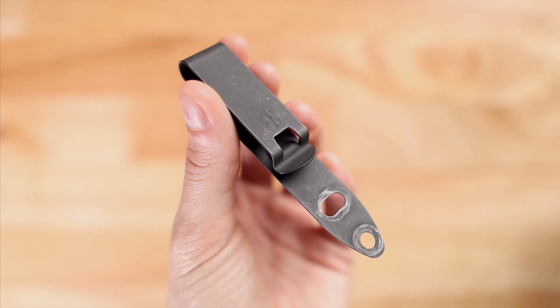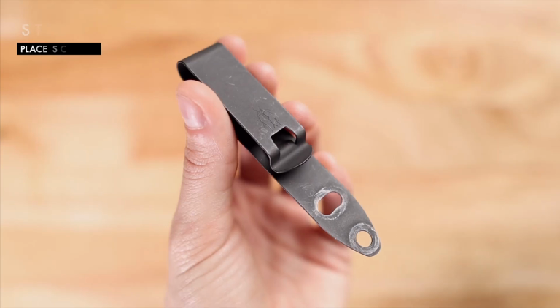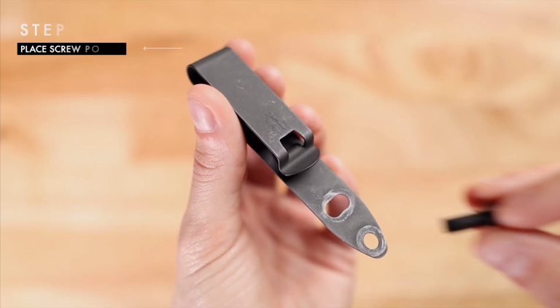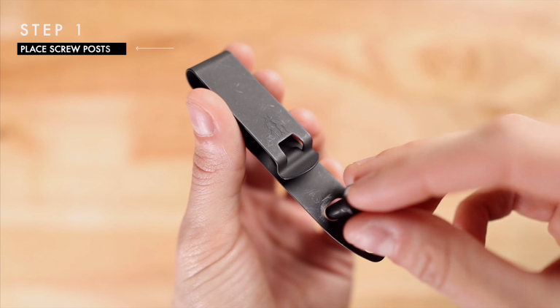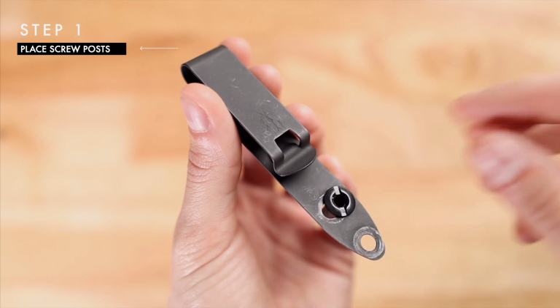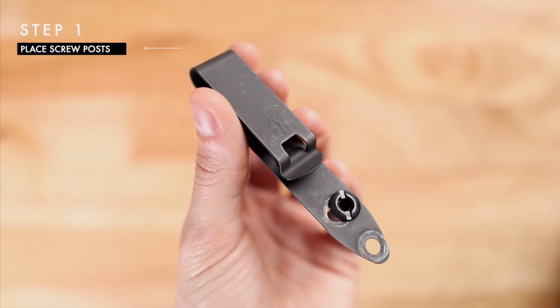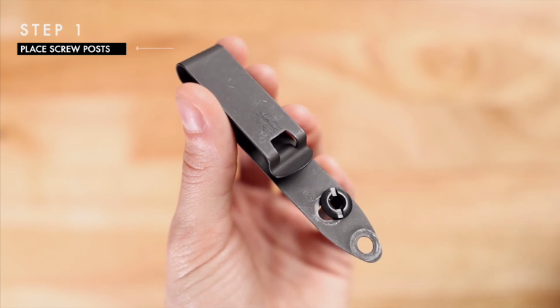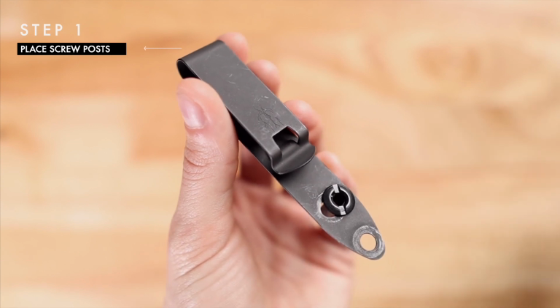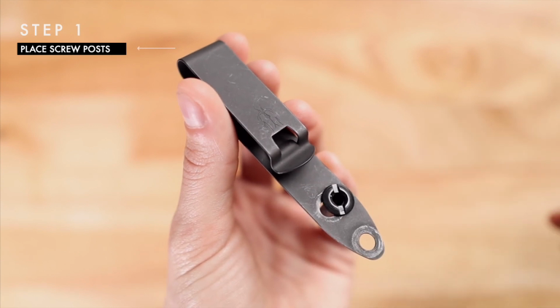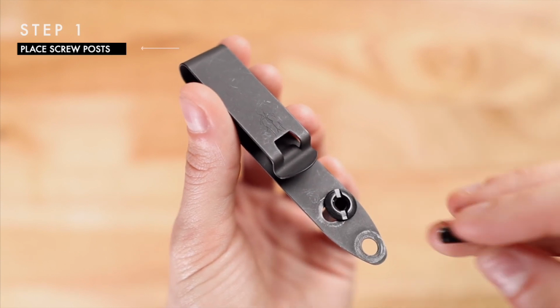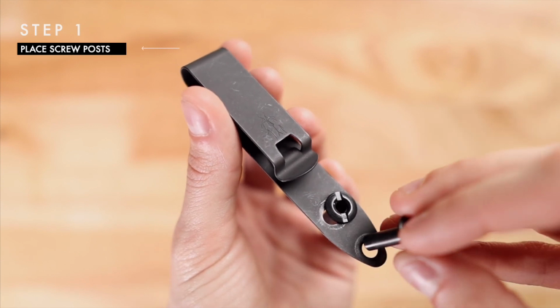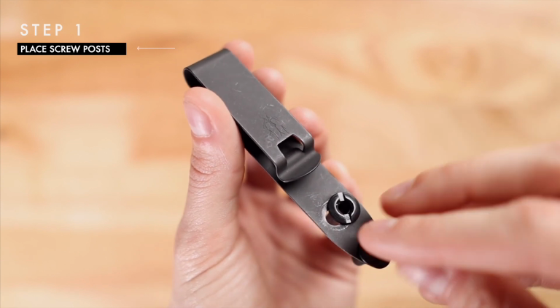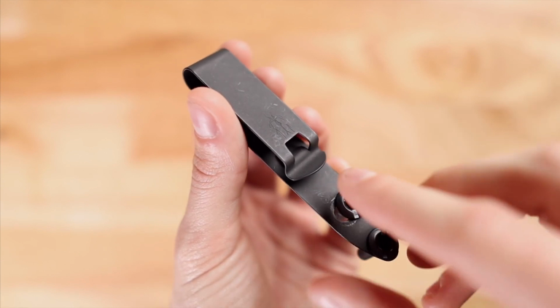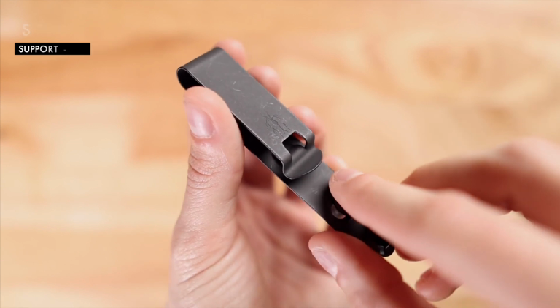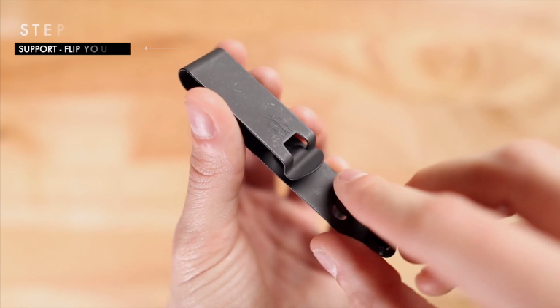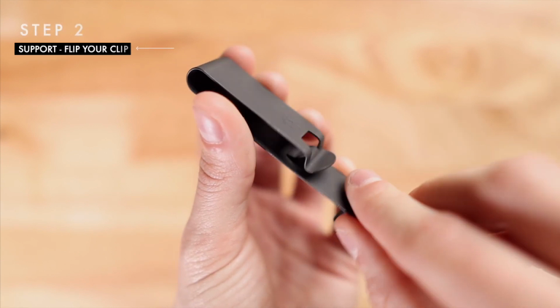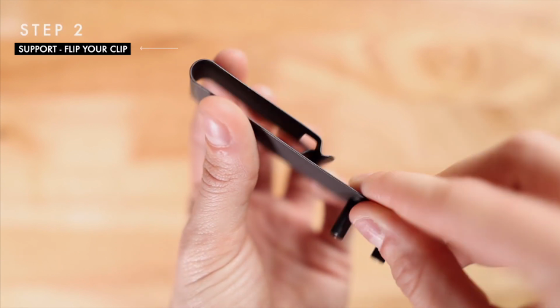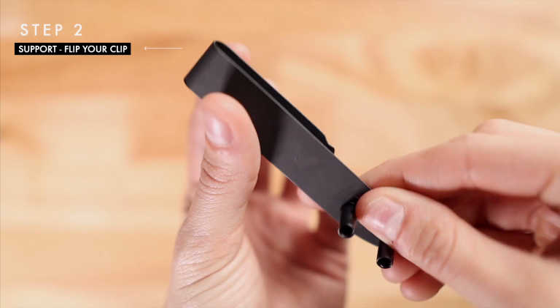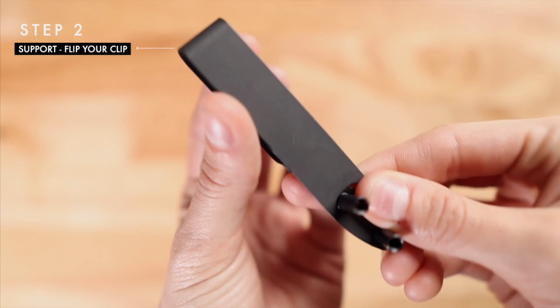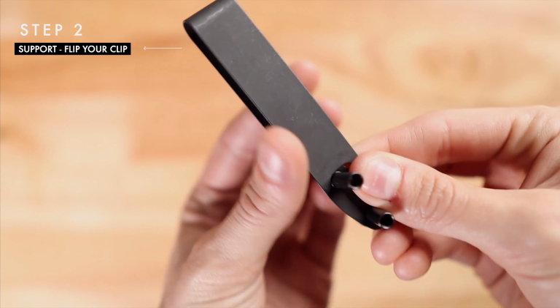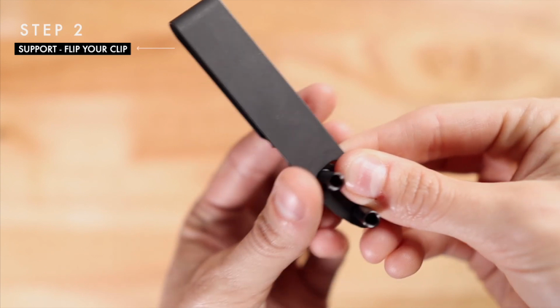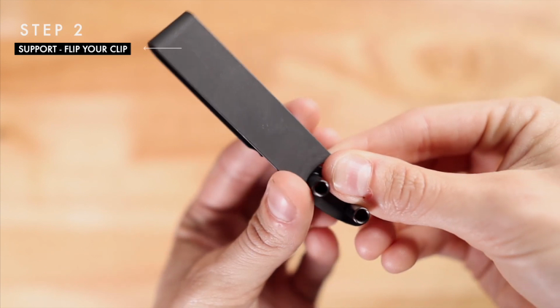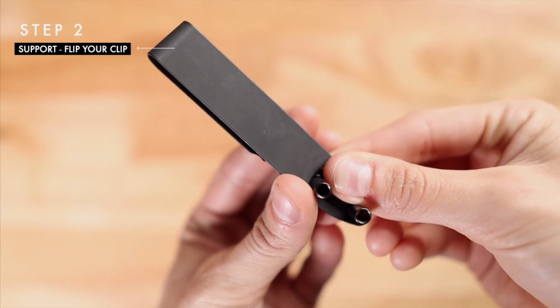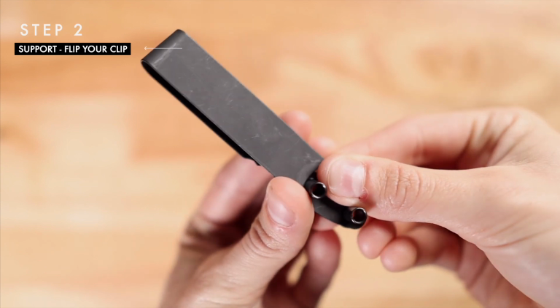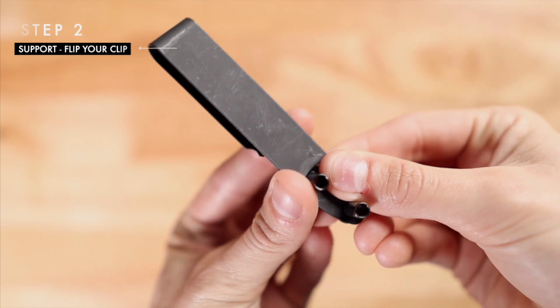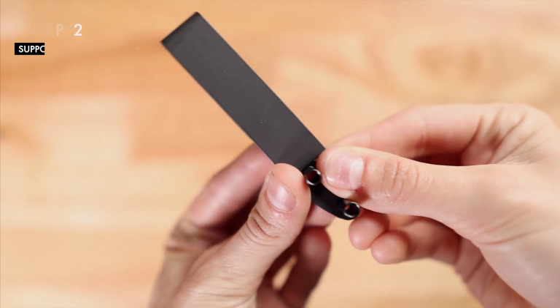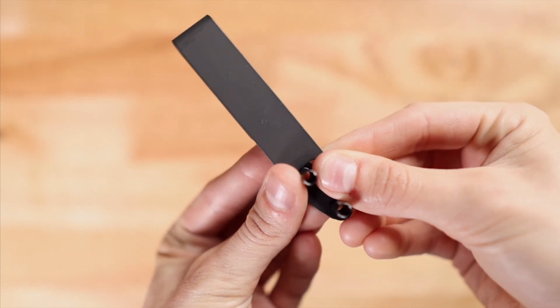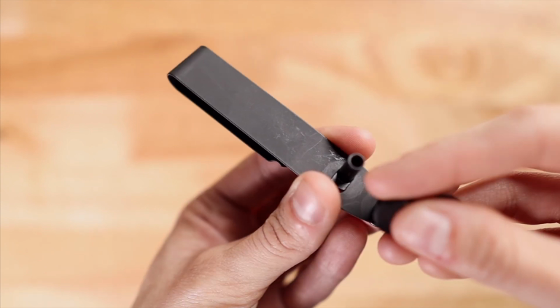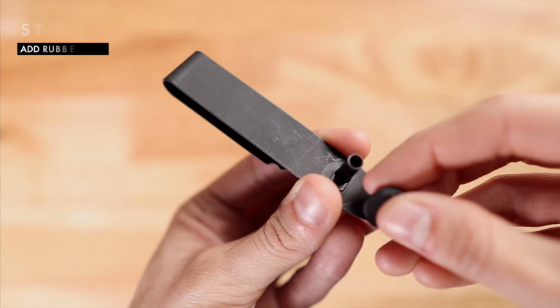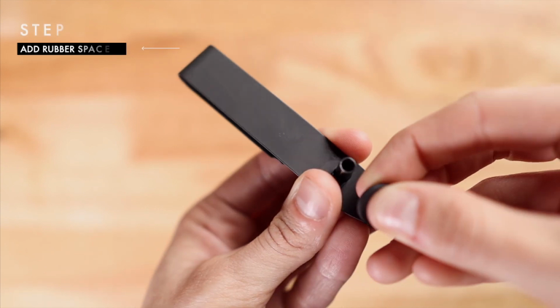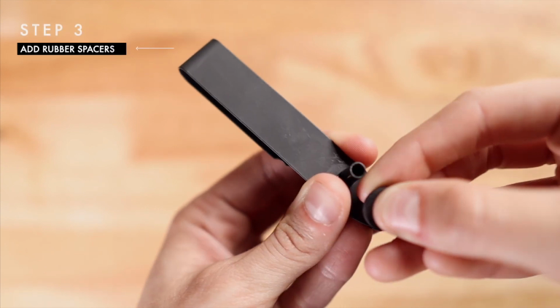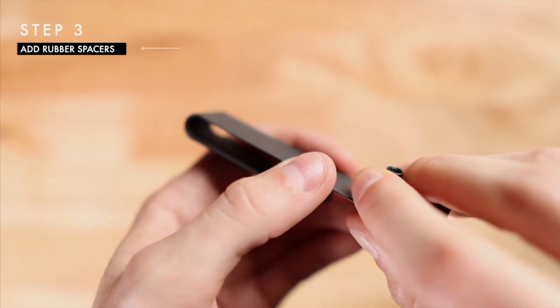You'll start by placing each screw post in from the front of the clip to the back. Now flip your clip backwards as you support the back side of the screw posts with your fingers. Now you can add the rubber spacers.